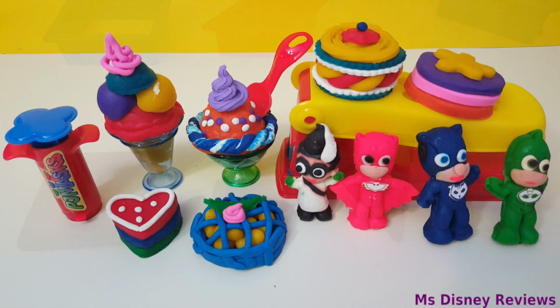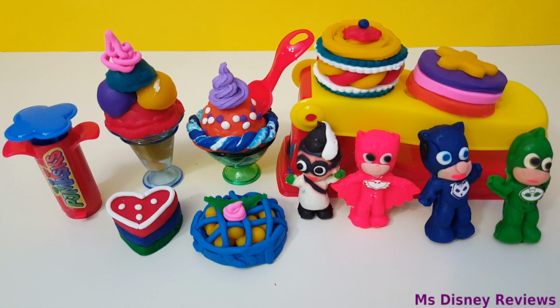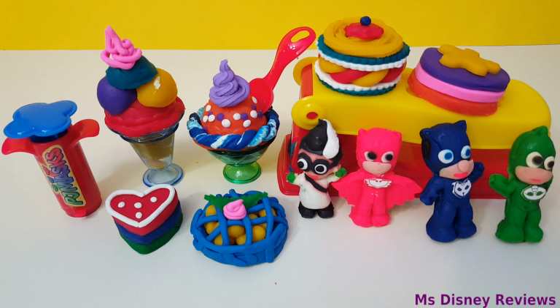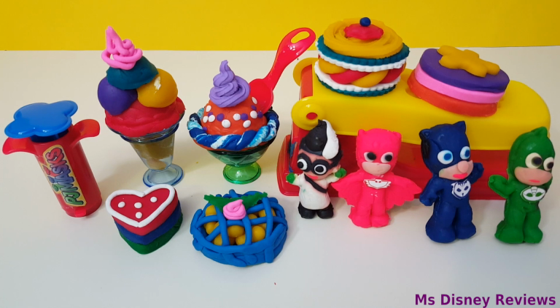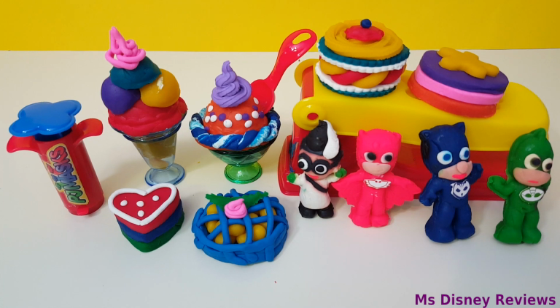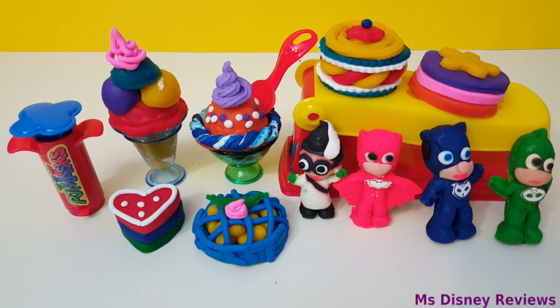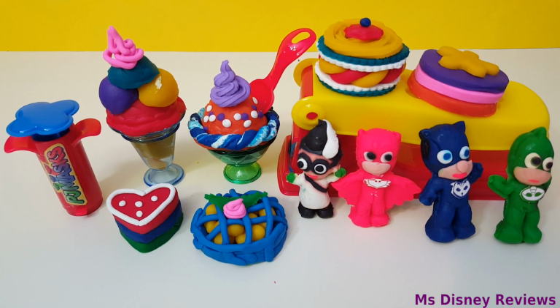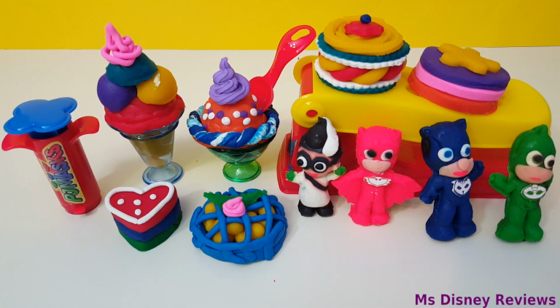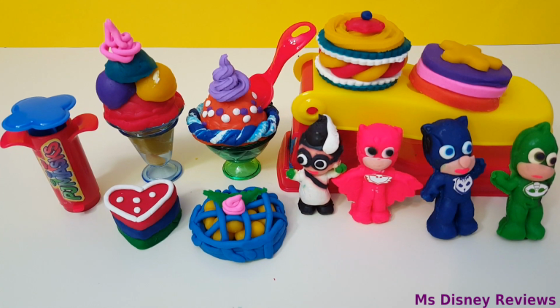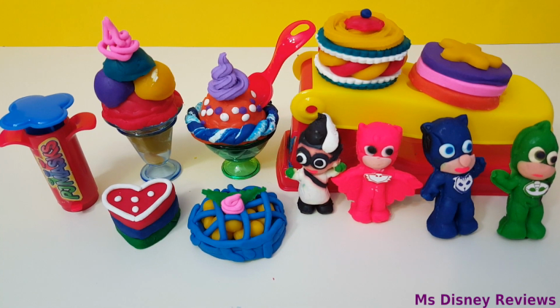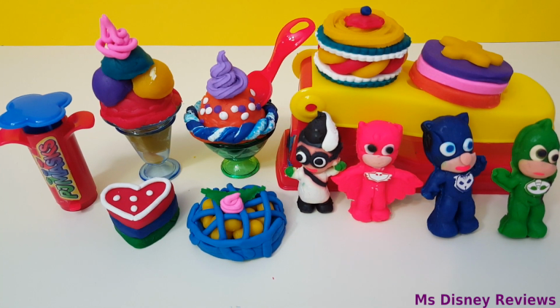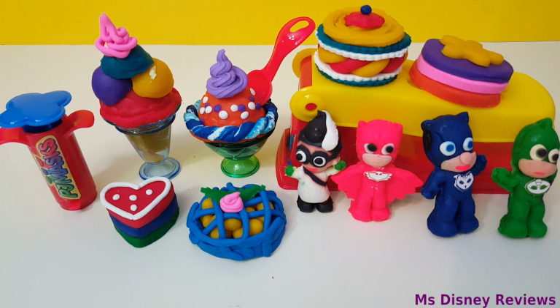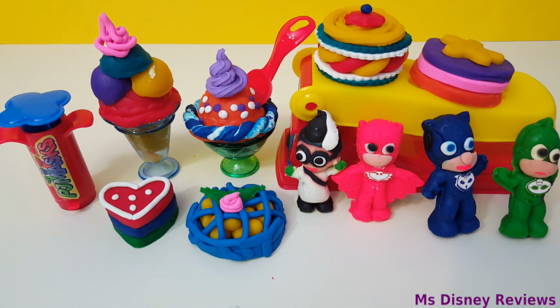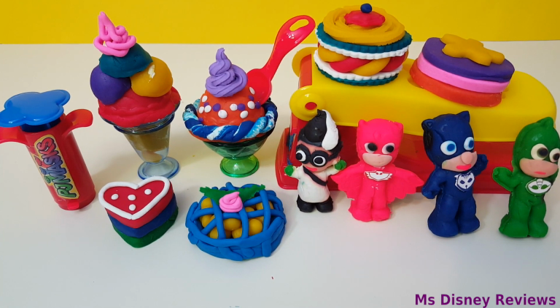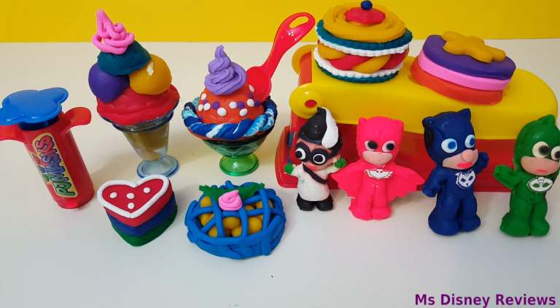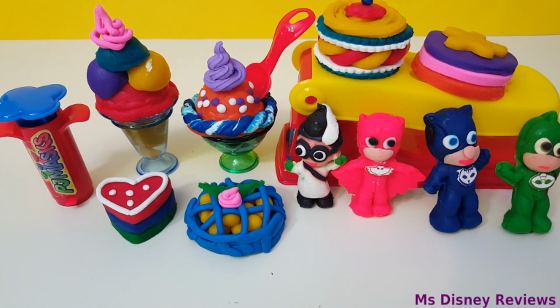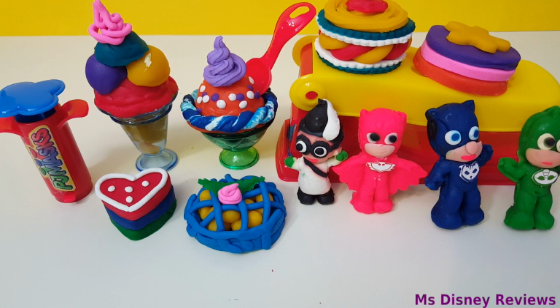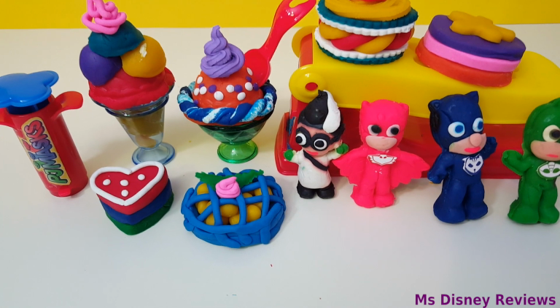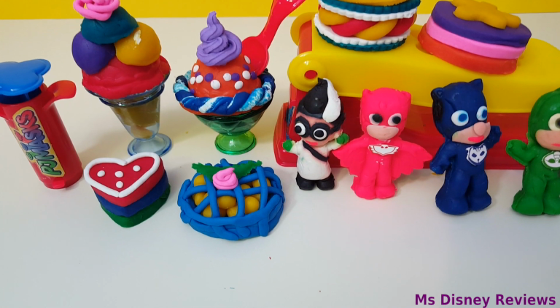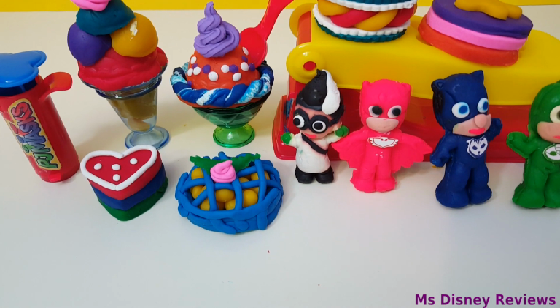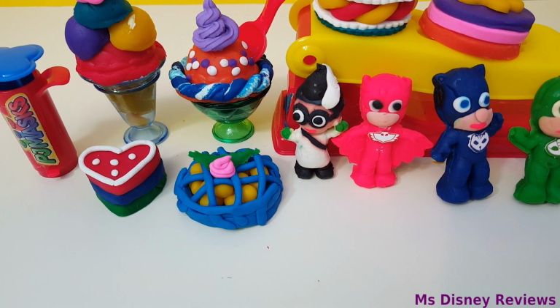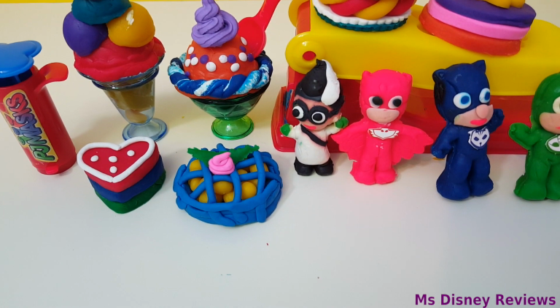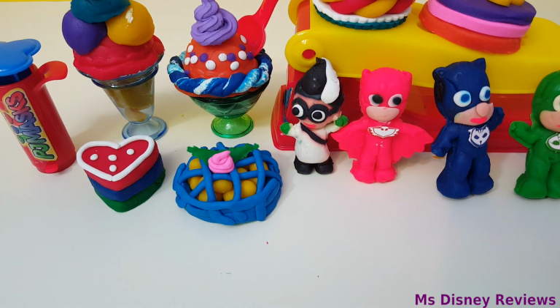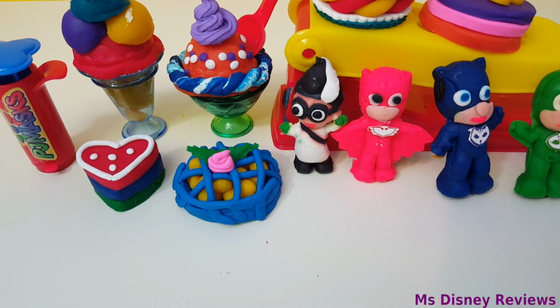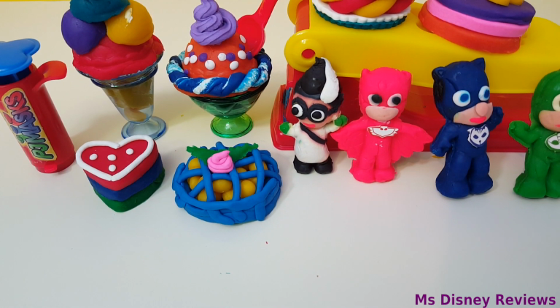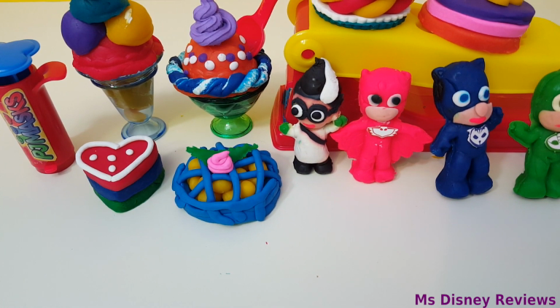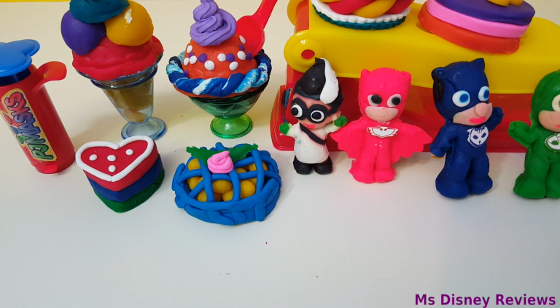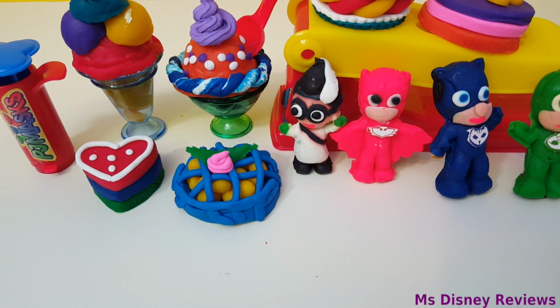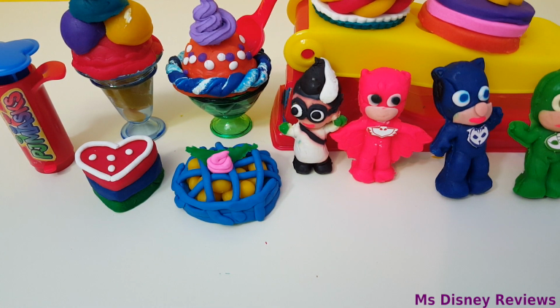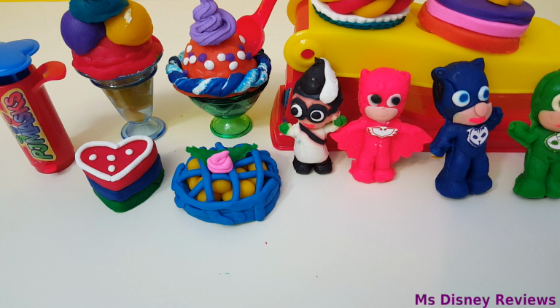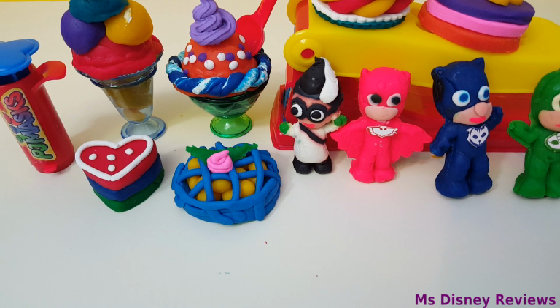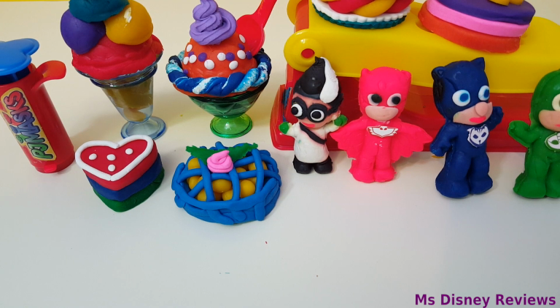Alright guys, thank you so much for watching this video. I really hope you had fun watching that. Do try out all these cool designs of ice creams and cookies, and of course the cute PJ Masks. Bye-bye!